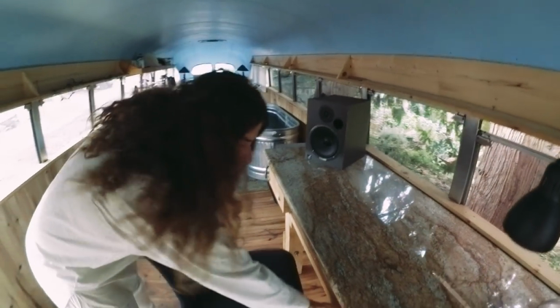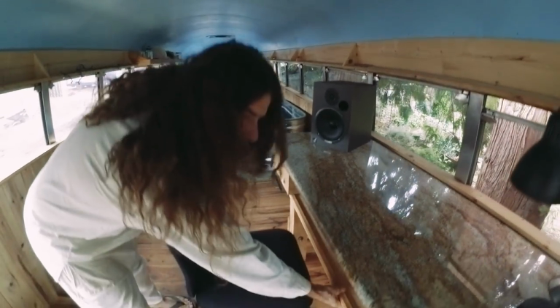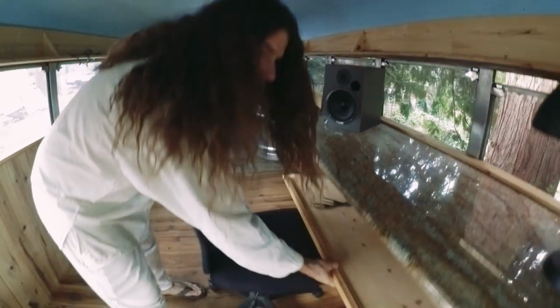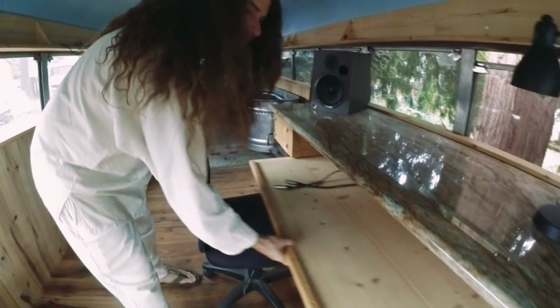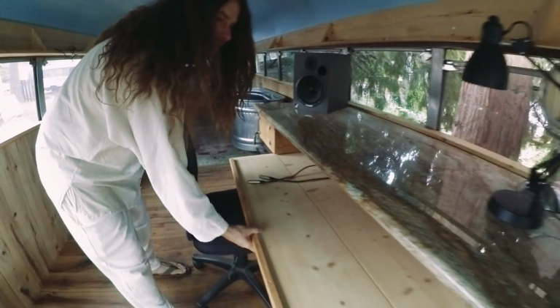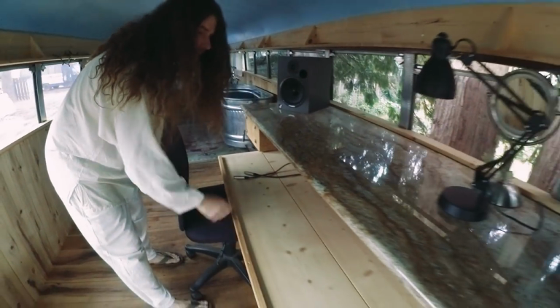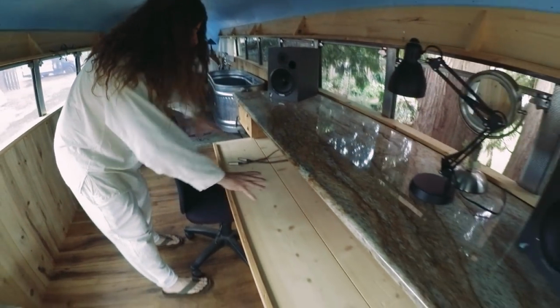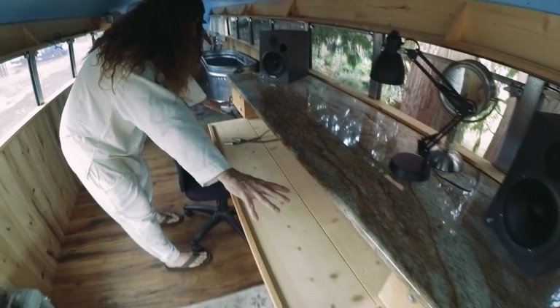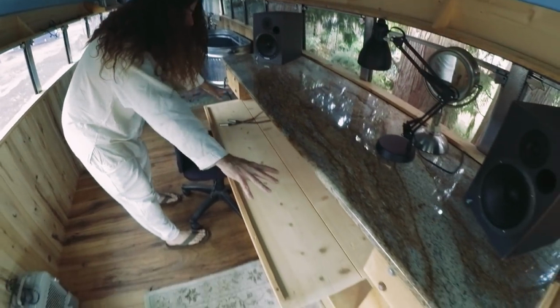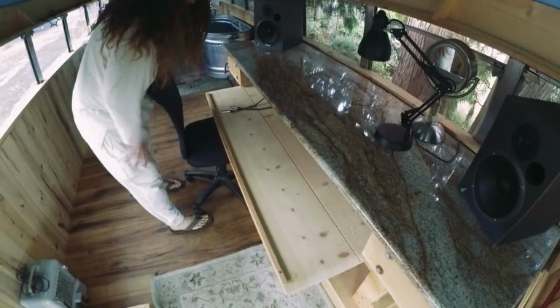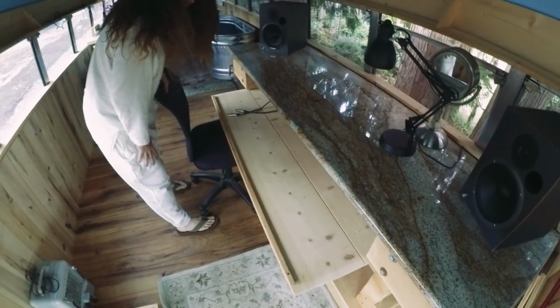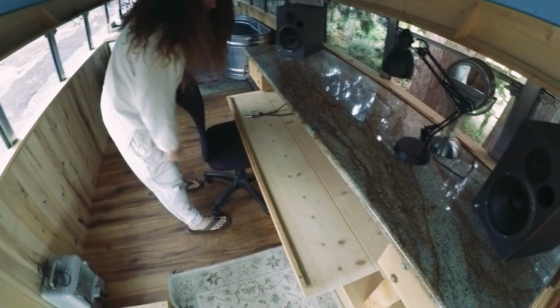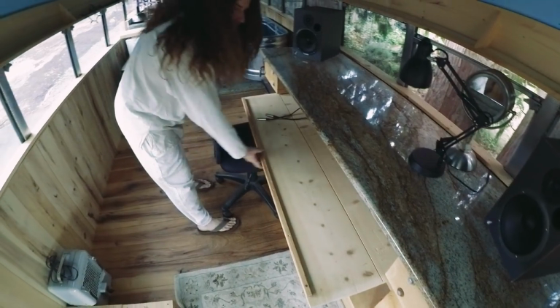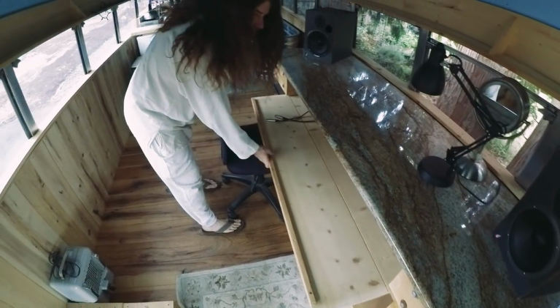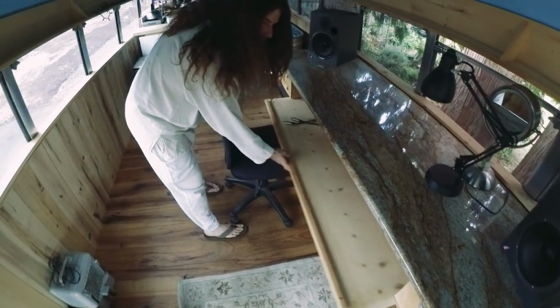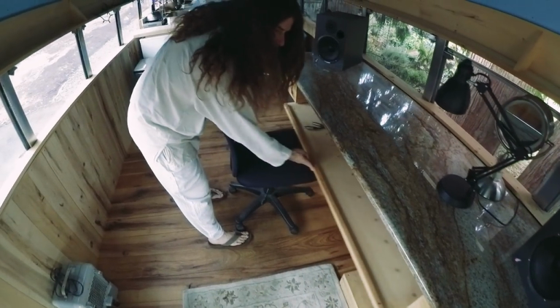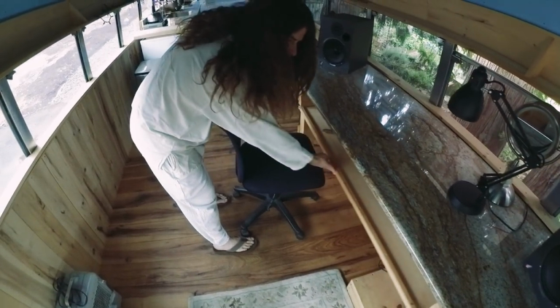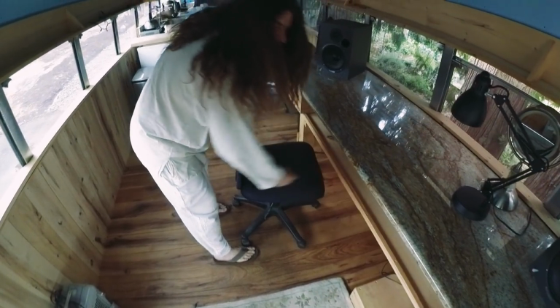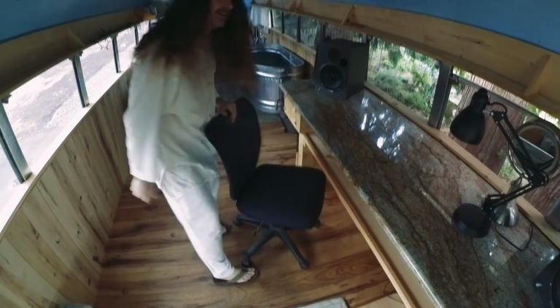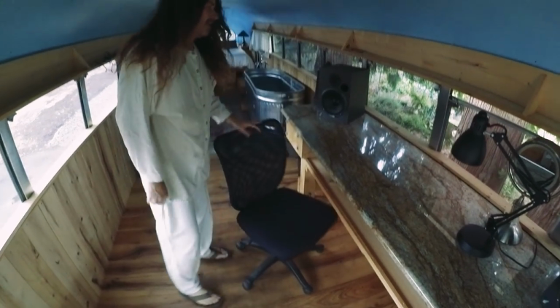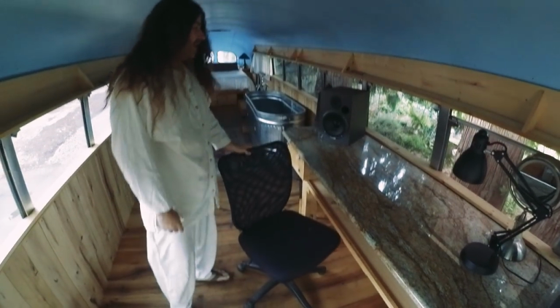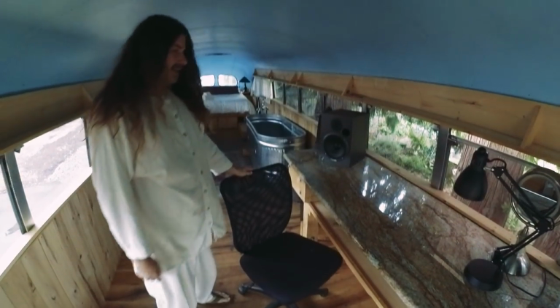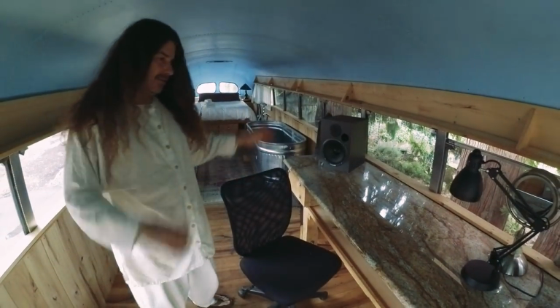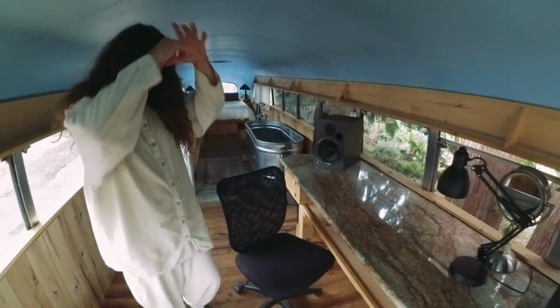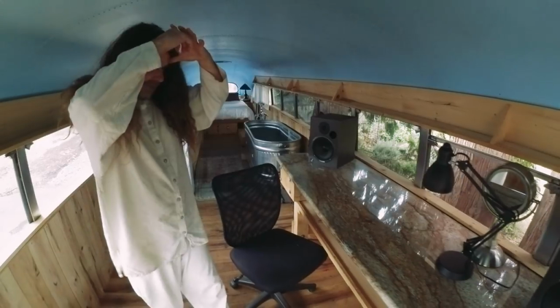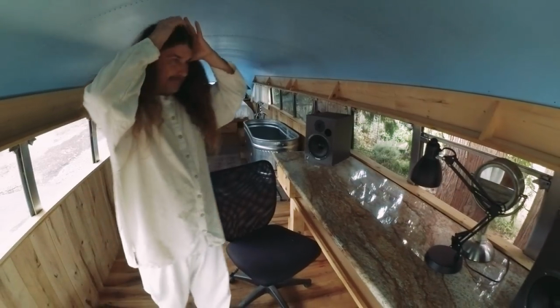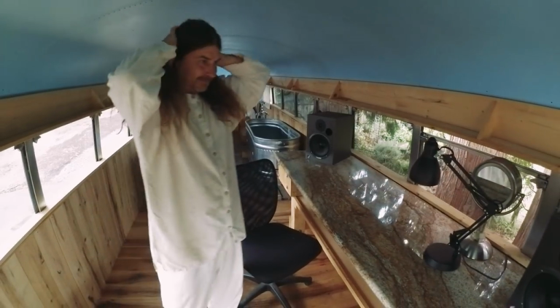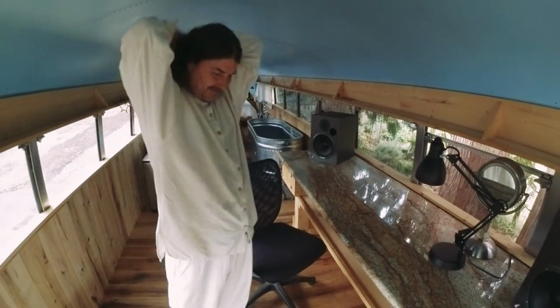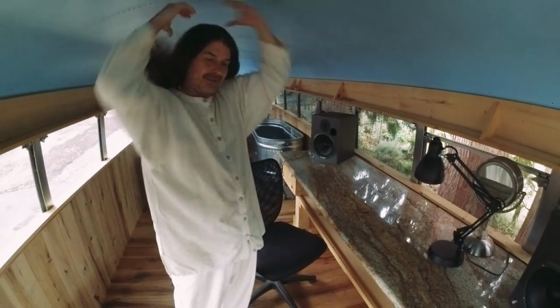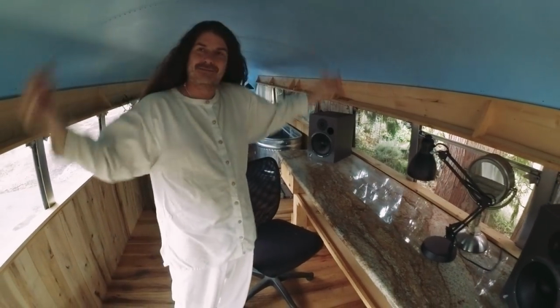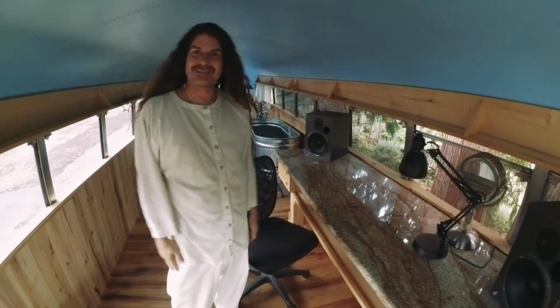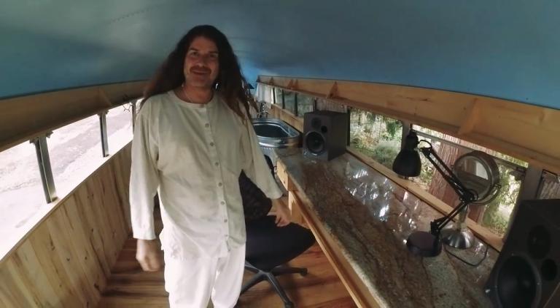And what bus would be complete without its own little recording studio? Use your imagination and picture an 88-key keyboard here — I just sold mine and I'm going to get another one. So yeah, that's my bus.